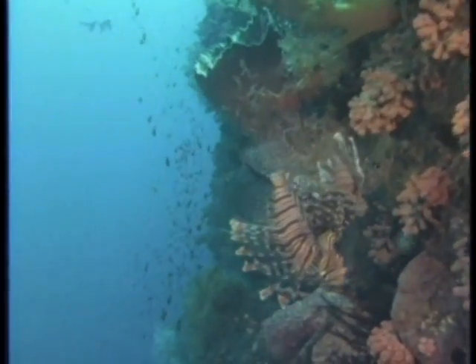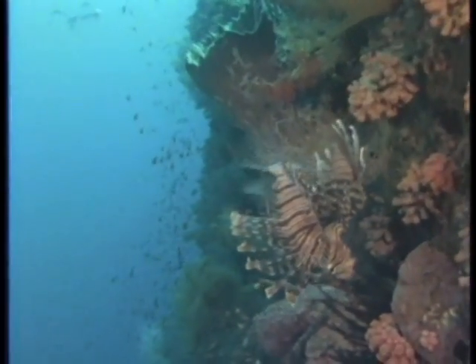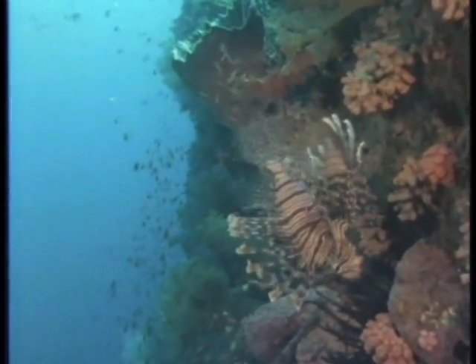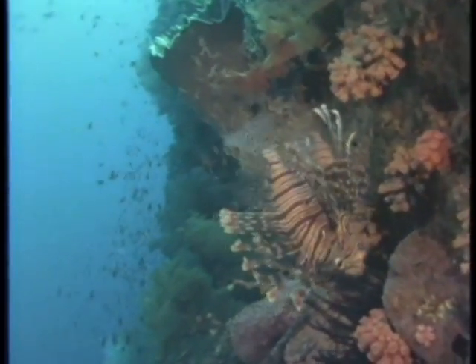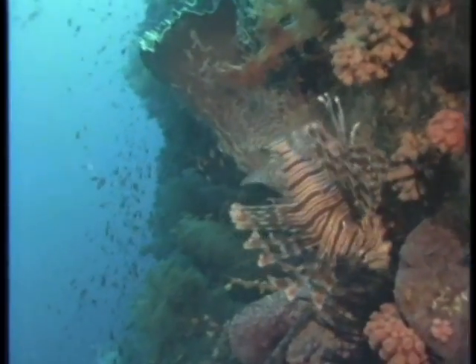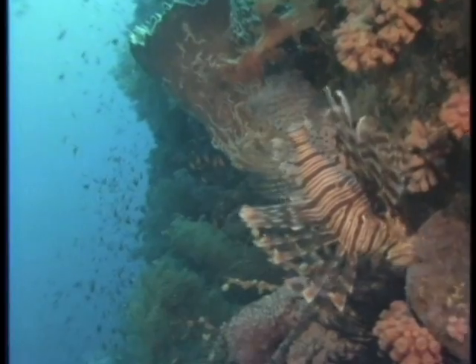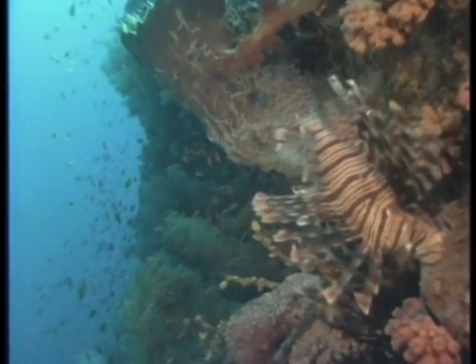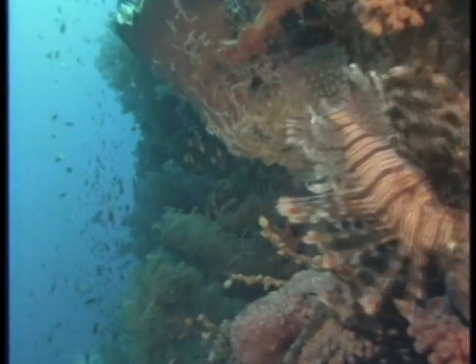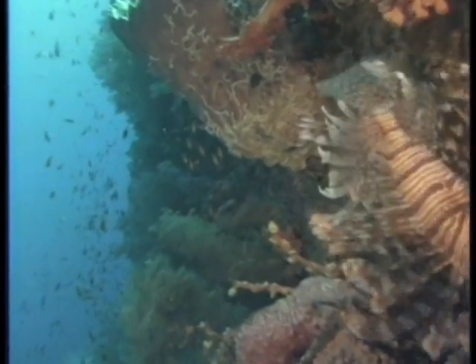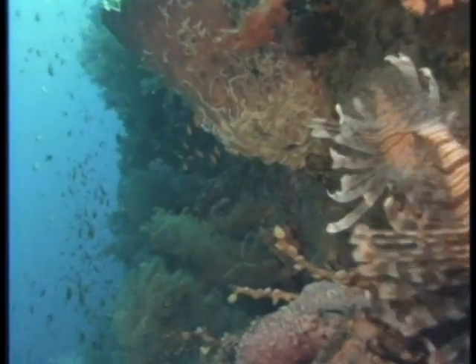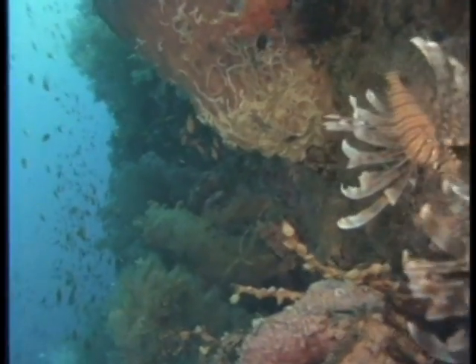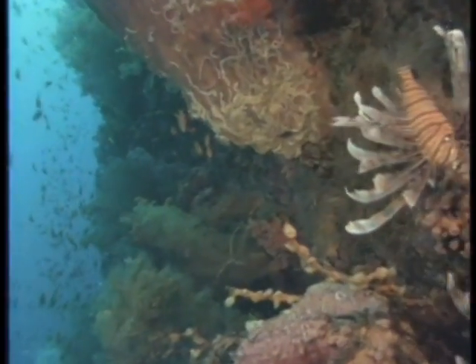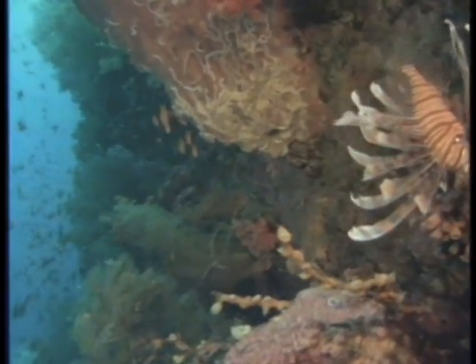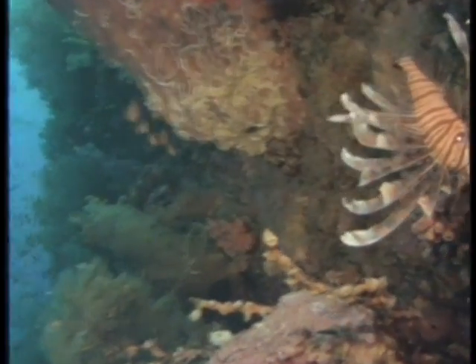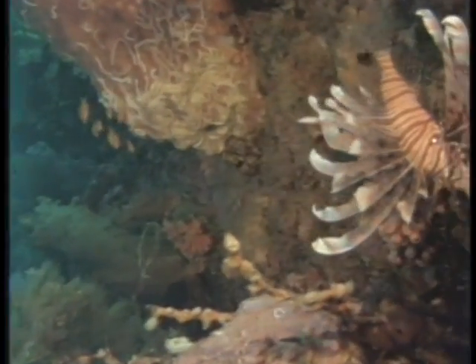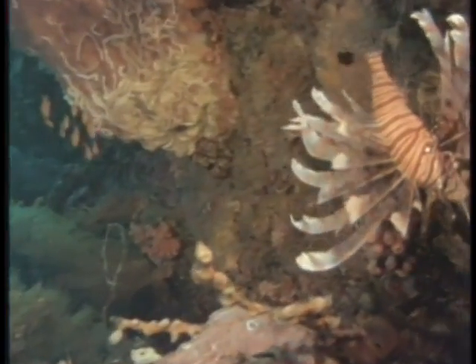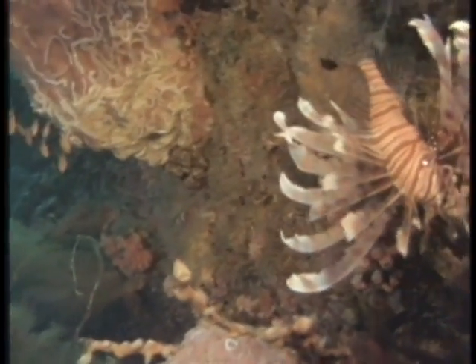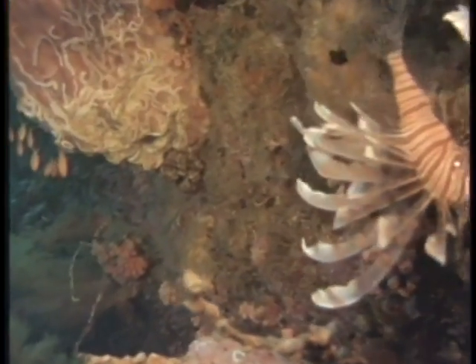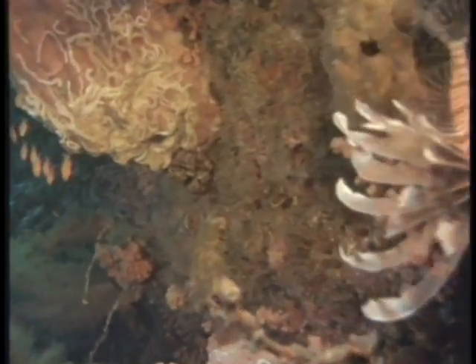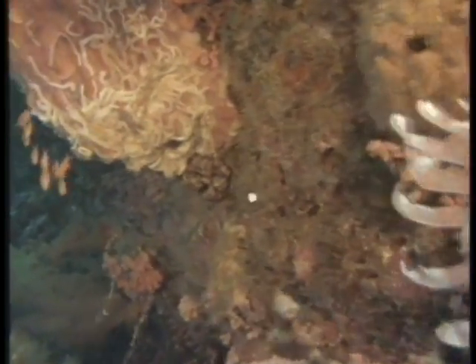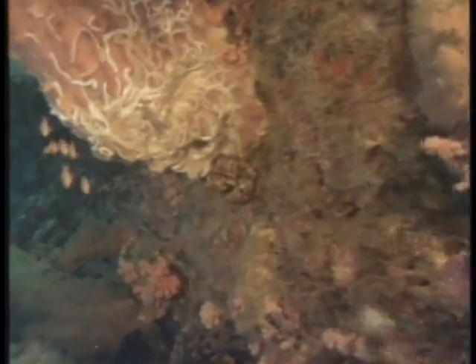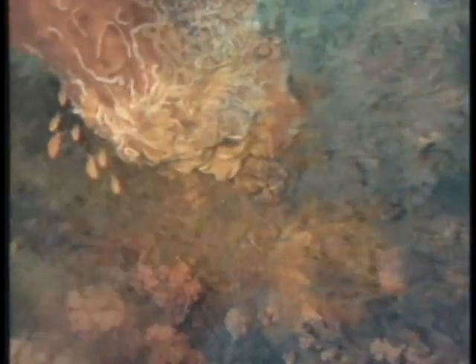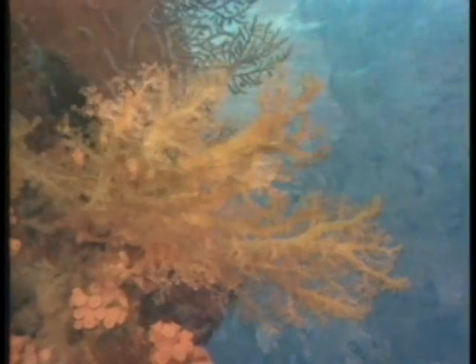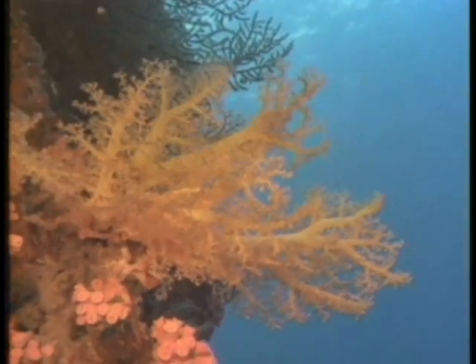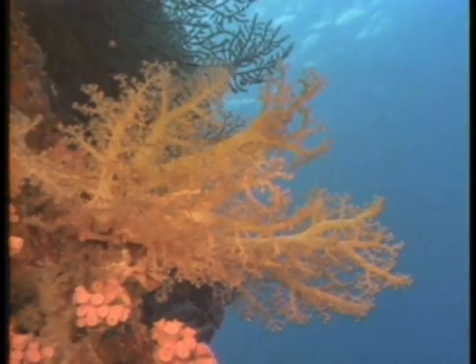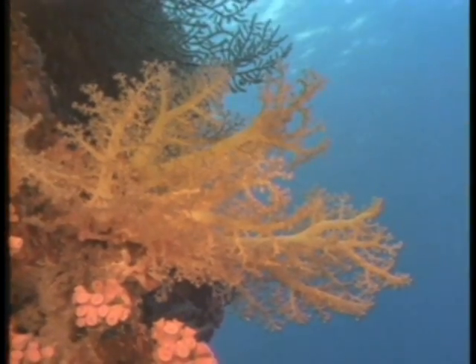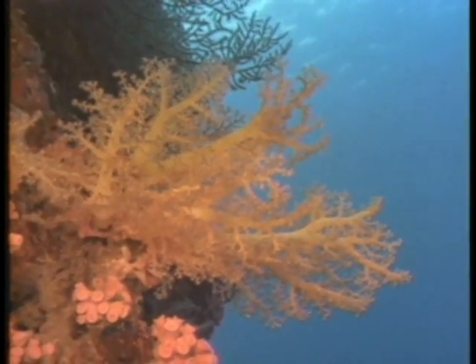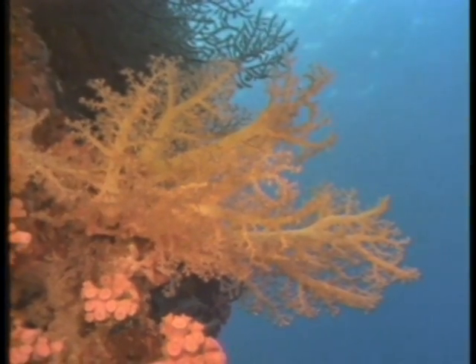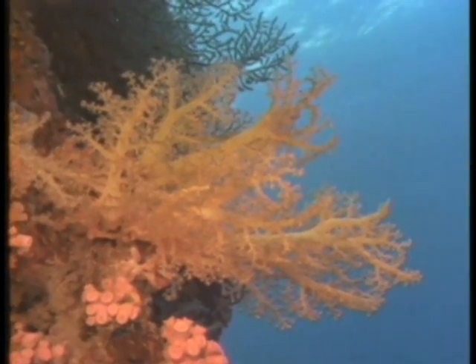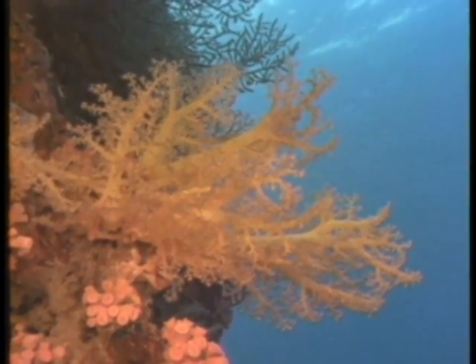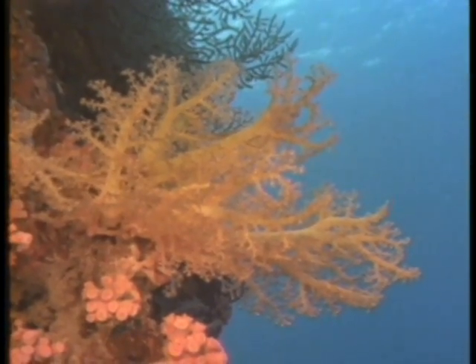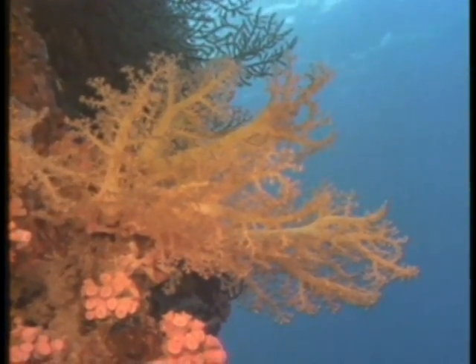Here the plant and animal diversity is immense. A reef may contain as many as 100 species of coral, countless other invertebrates, and several hundred species of fish.